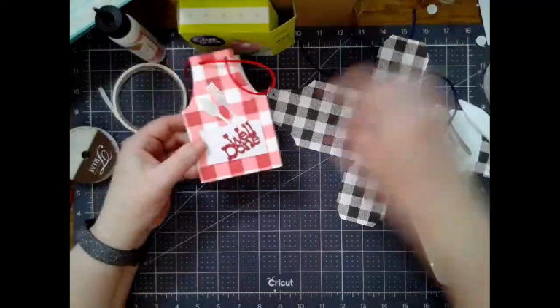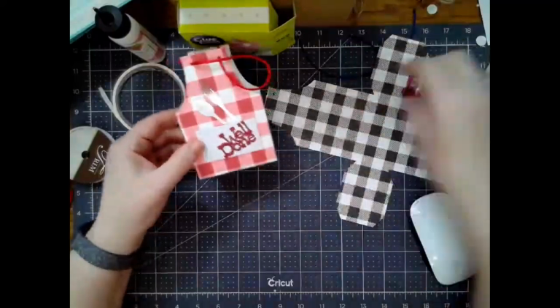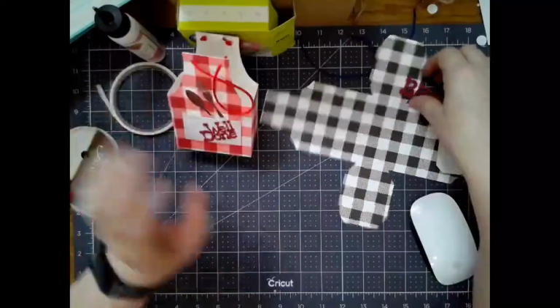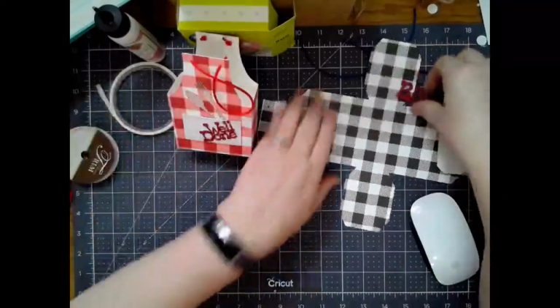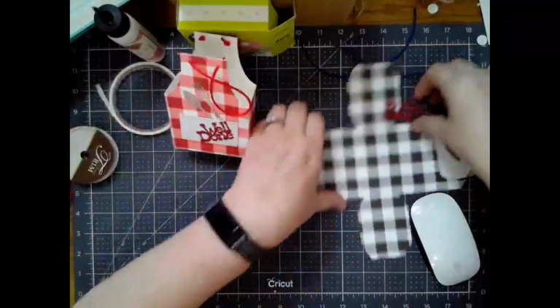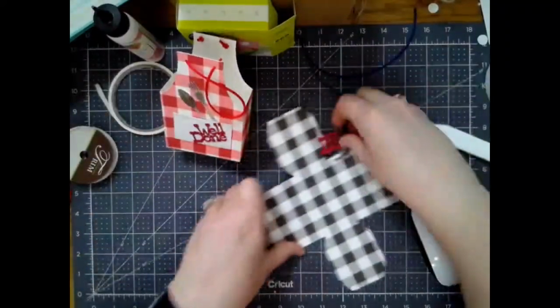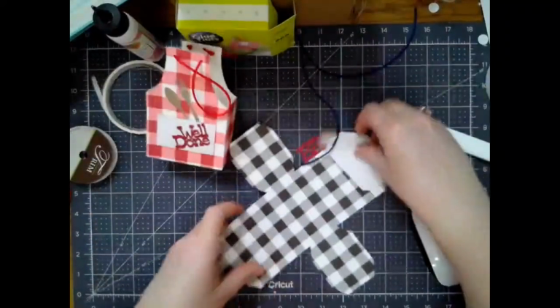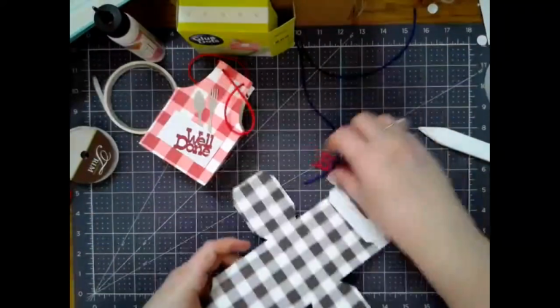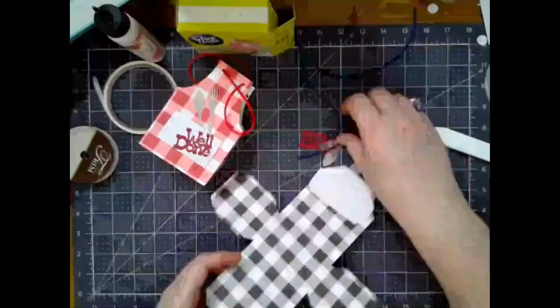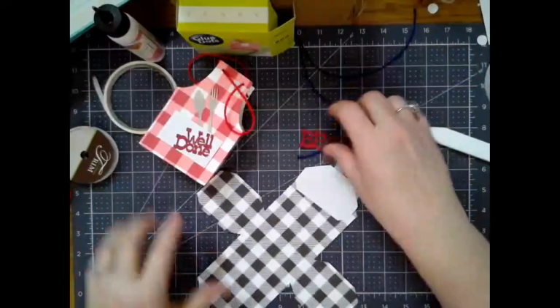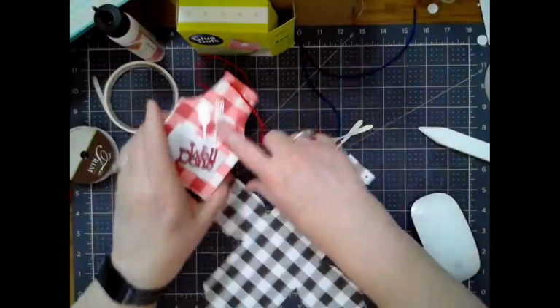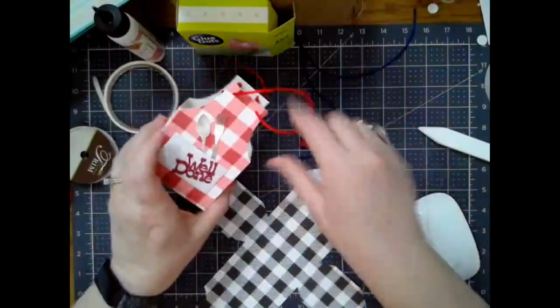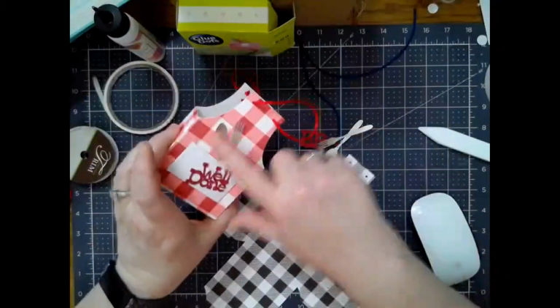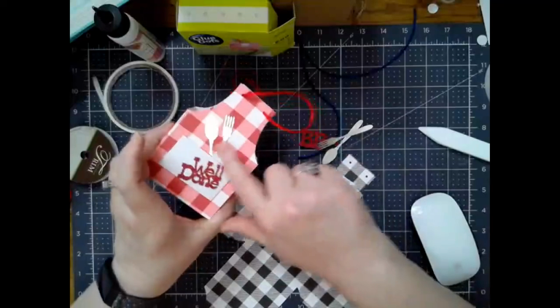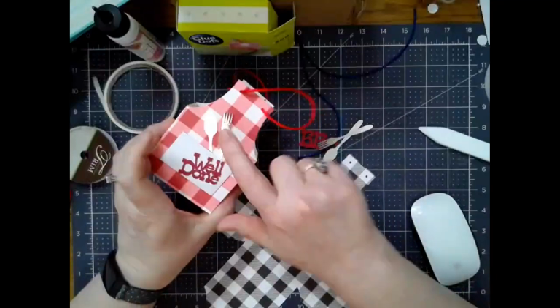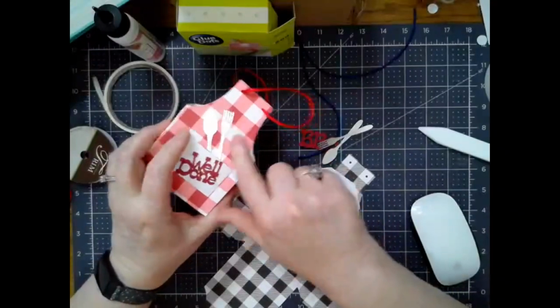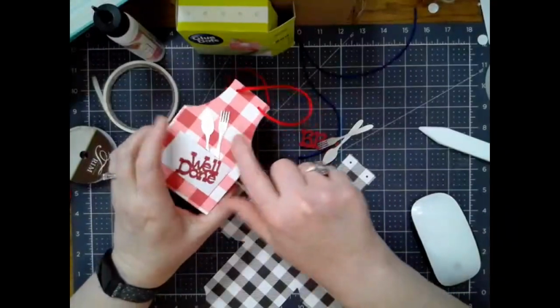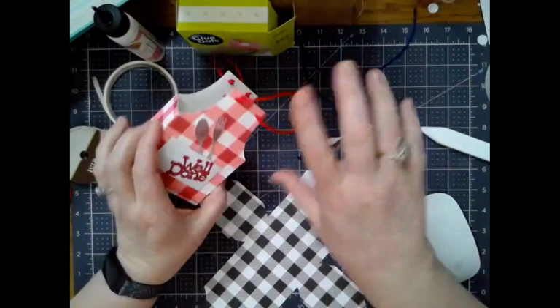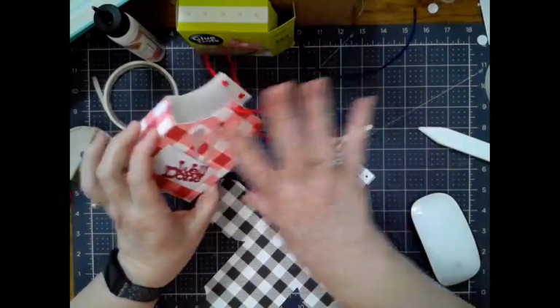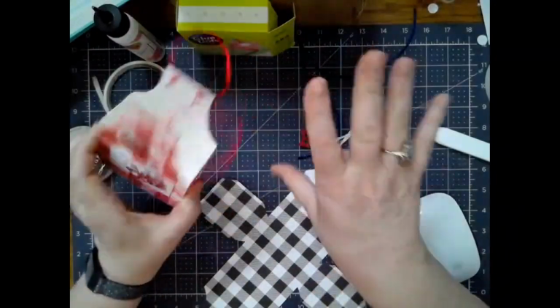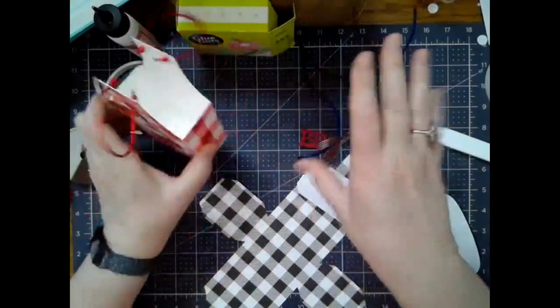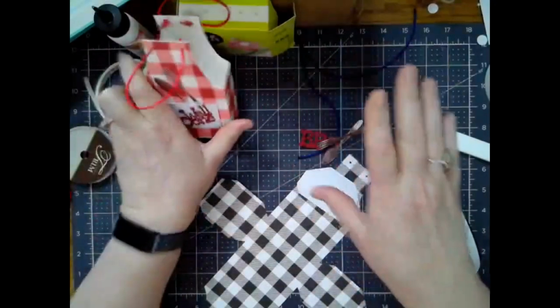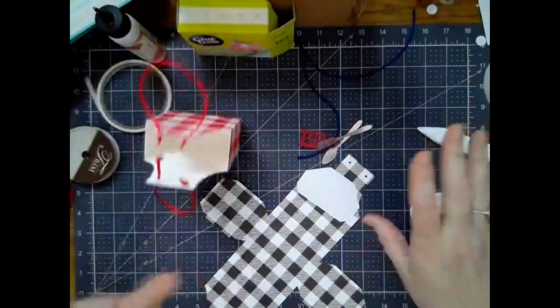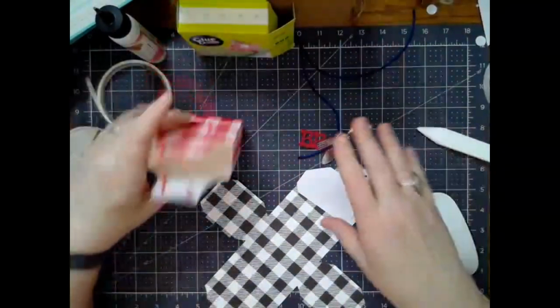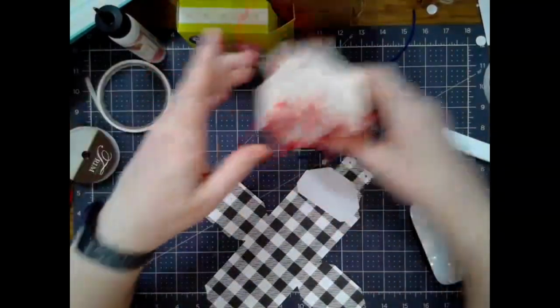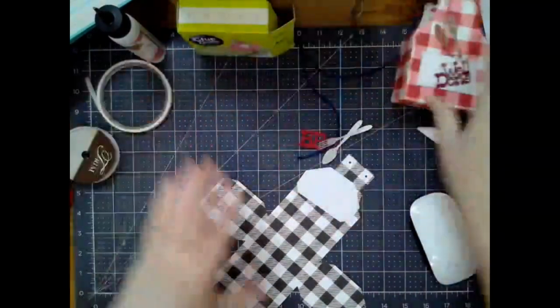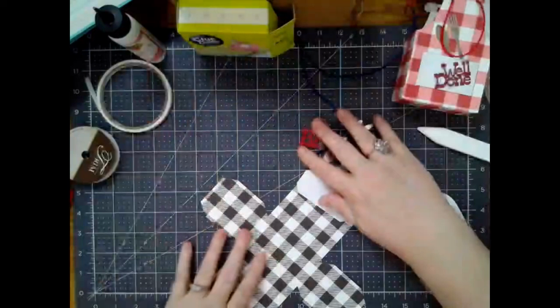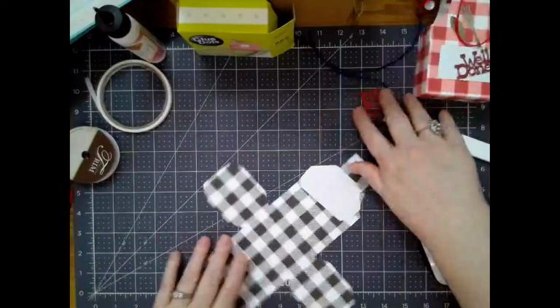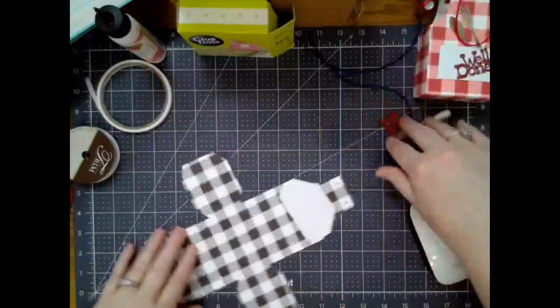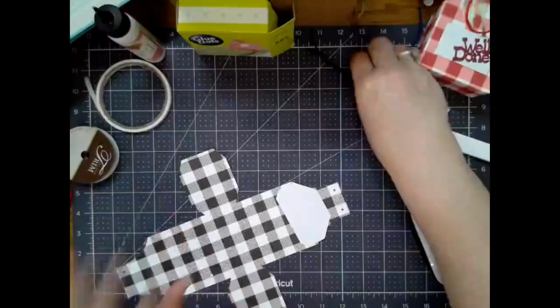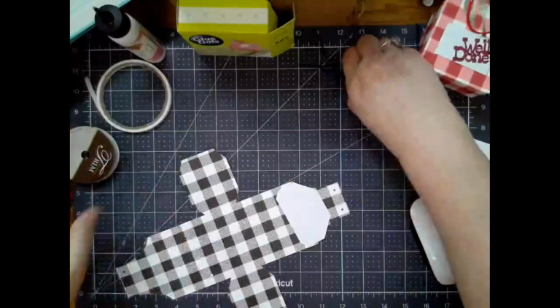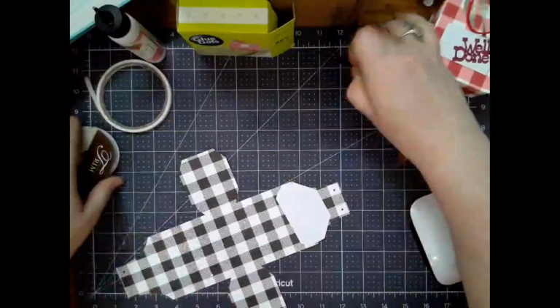I've got 'Well Done' on one and we're going to do 'Barbecue' on this one. I've done utensils. You can put flowers in the pocket, just all sorts of stuff. Anything you want to do — it's really cute, quick, and simple.